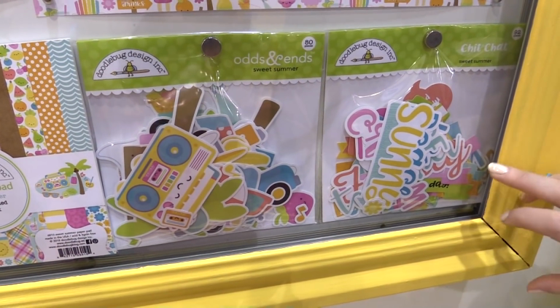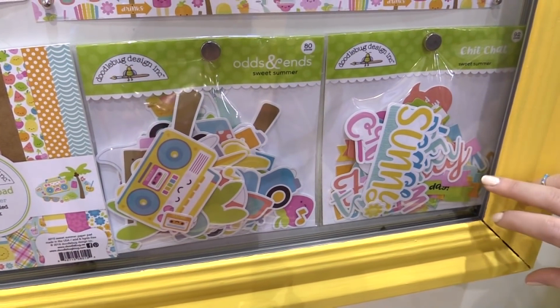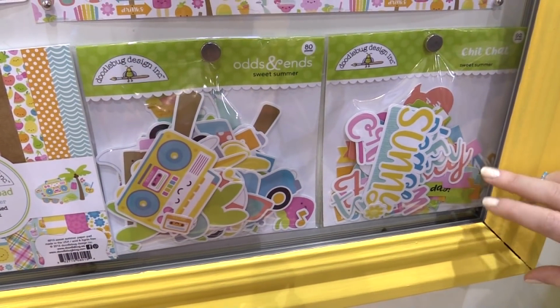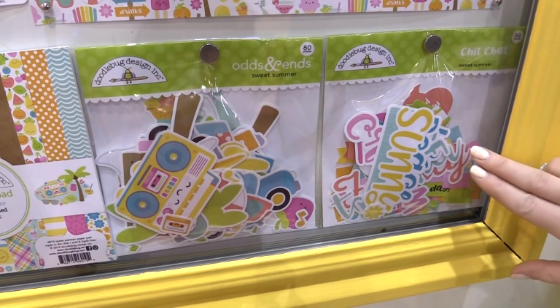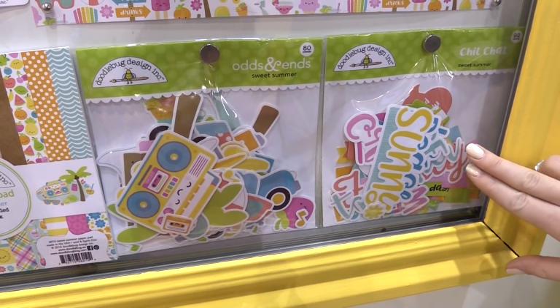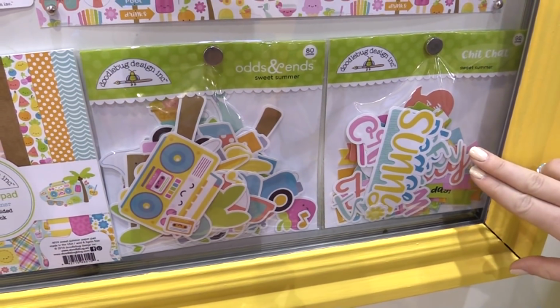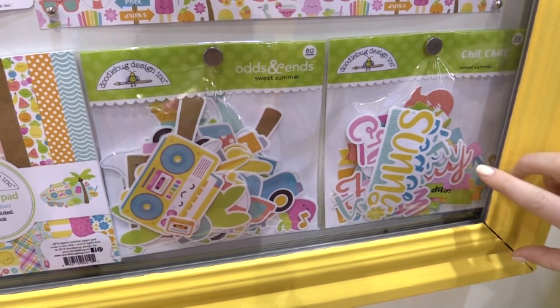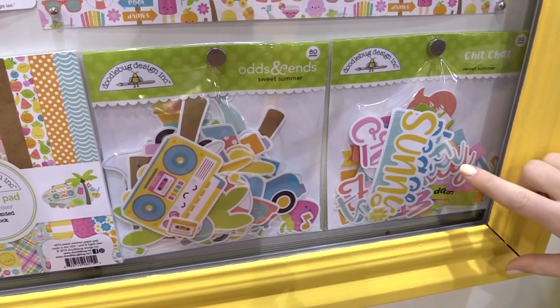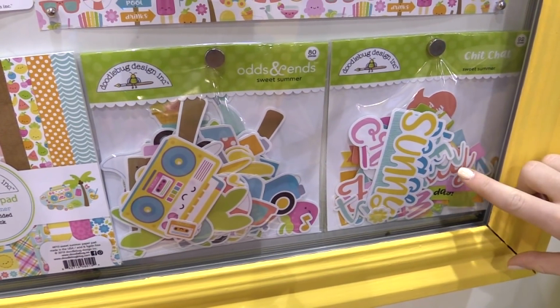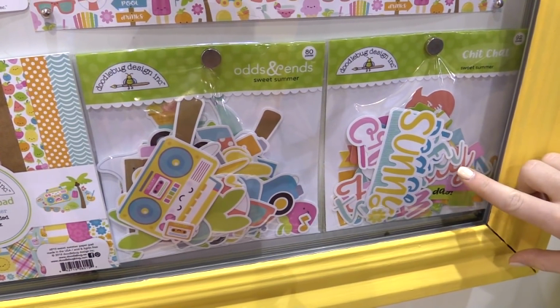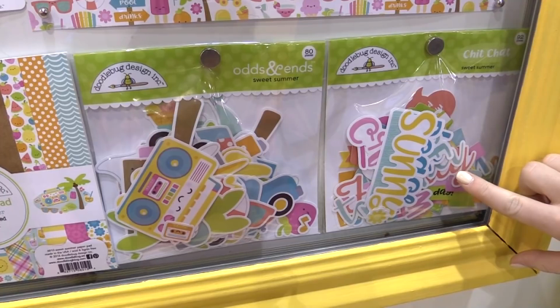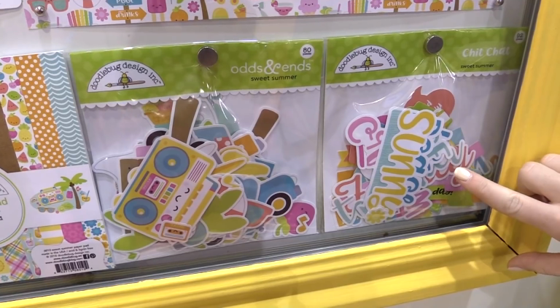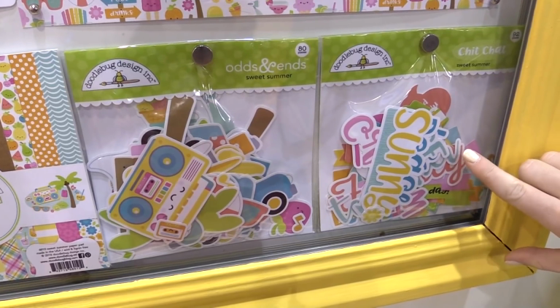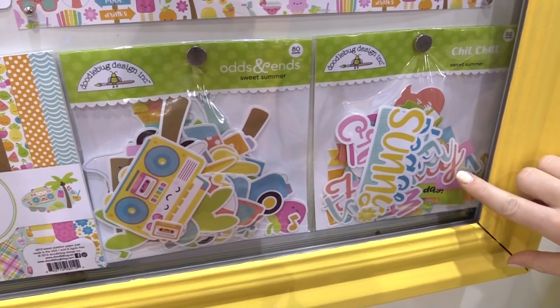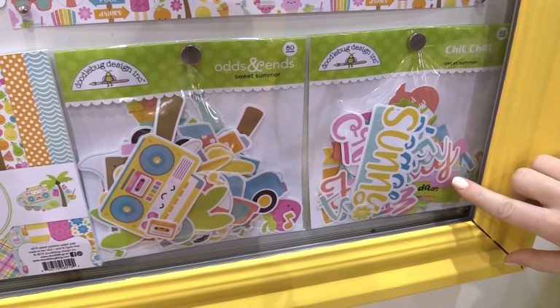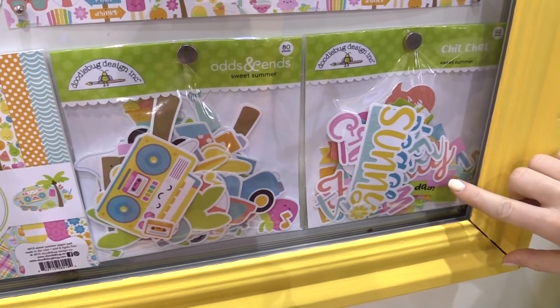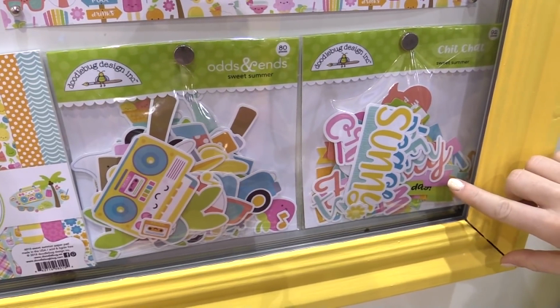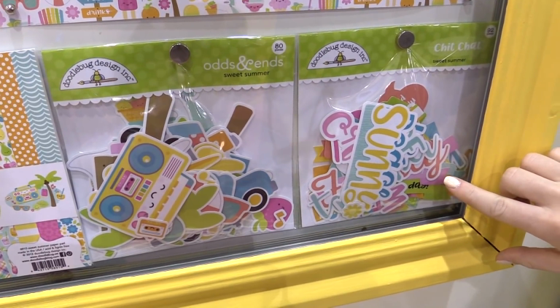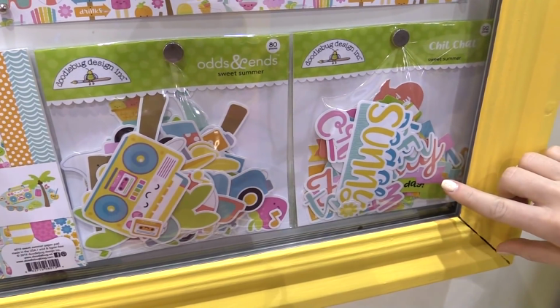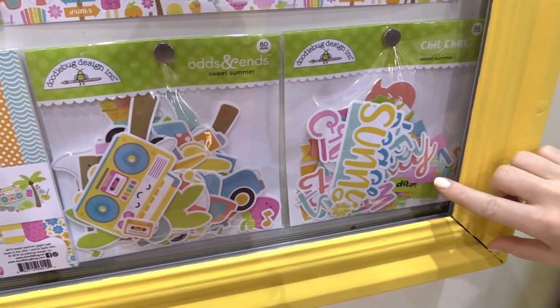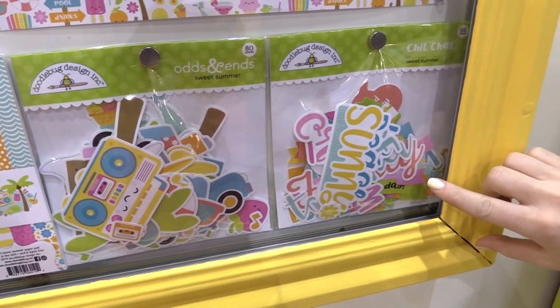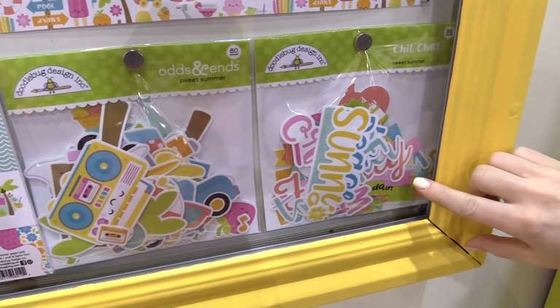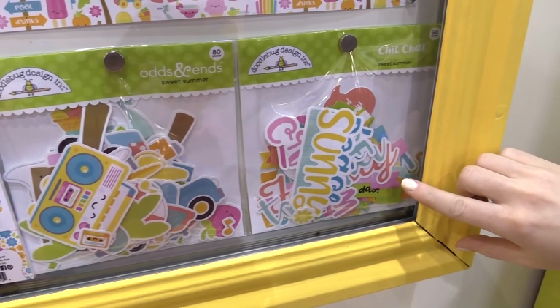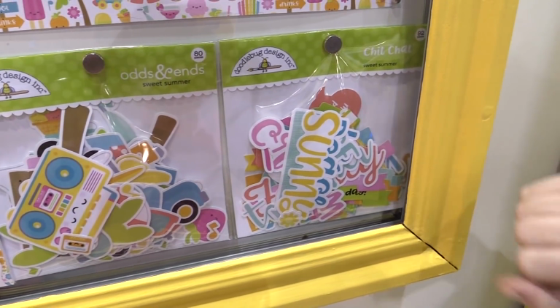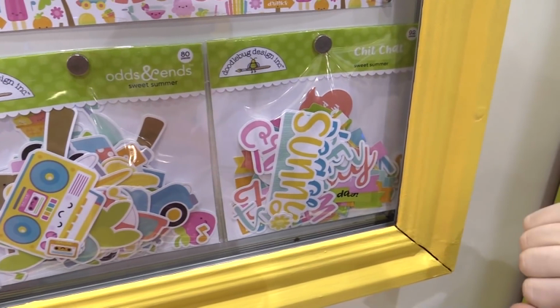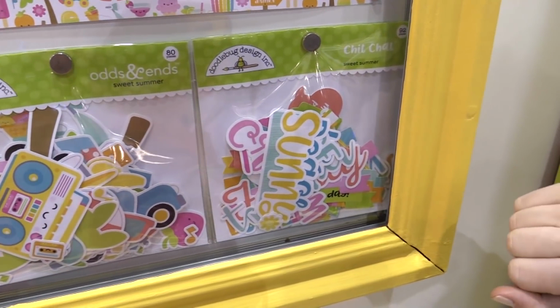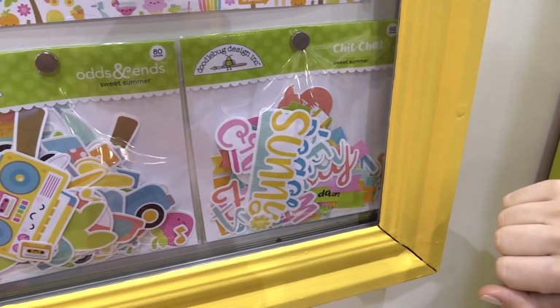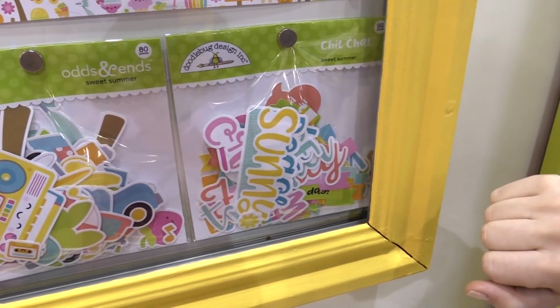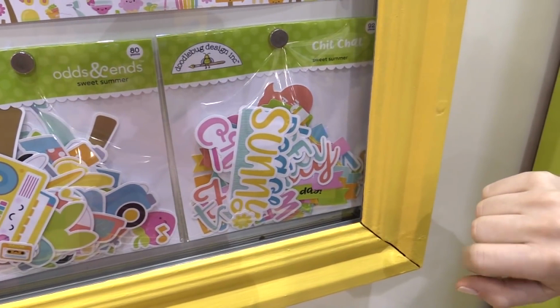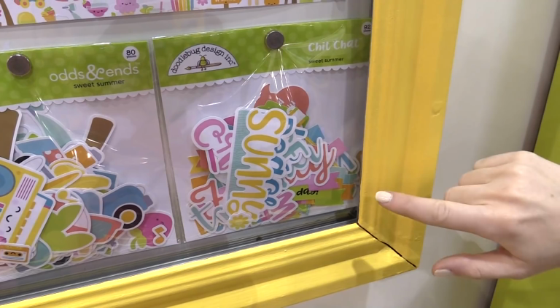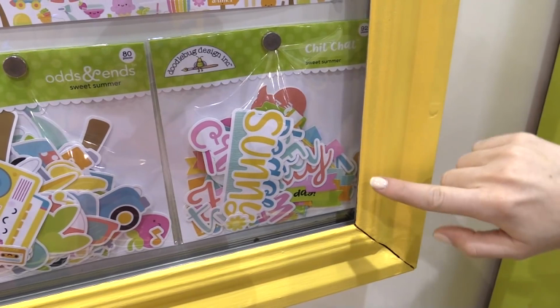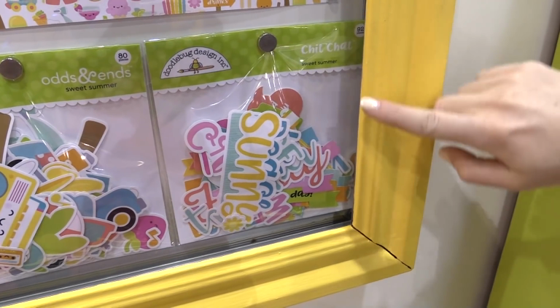Over here we'll look at something new that Doodlebug's been doing with their new 2018 lines, and that's the chit chat pieces. The chit chat pieces are phrases and words that directly correlate with the lines, so super, super cool that they do that.